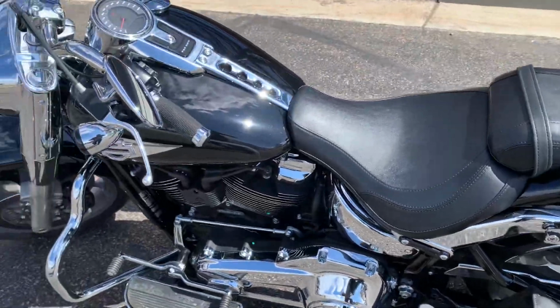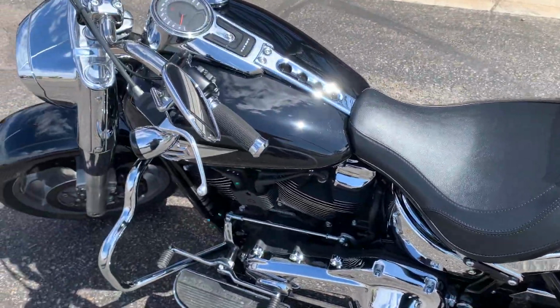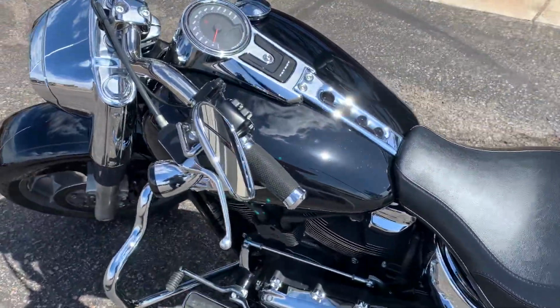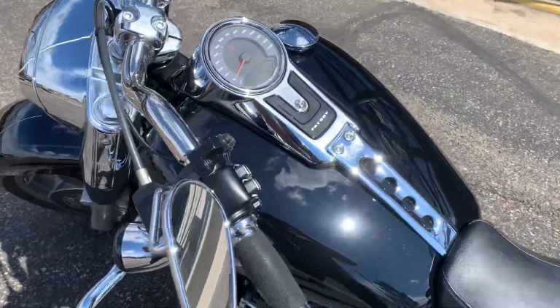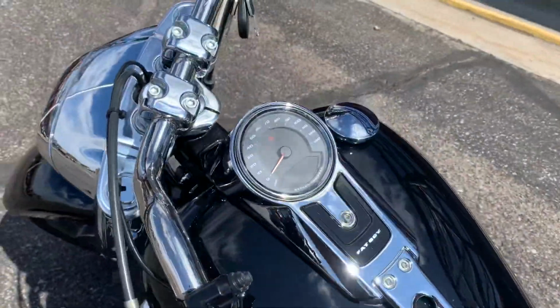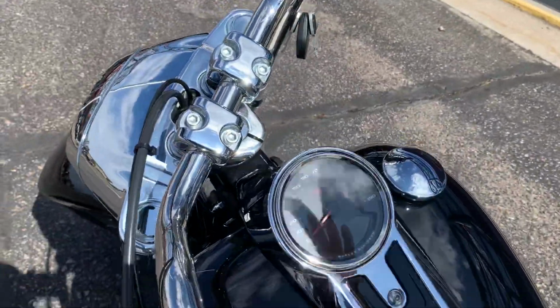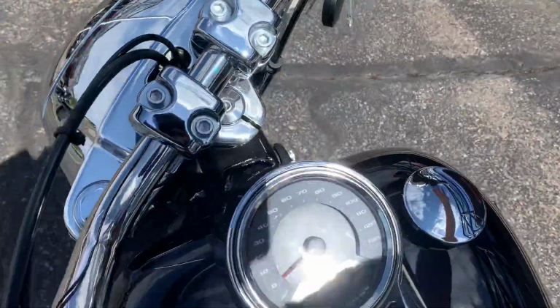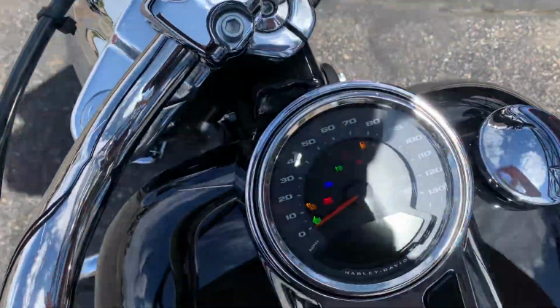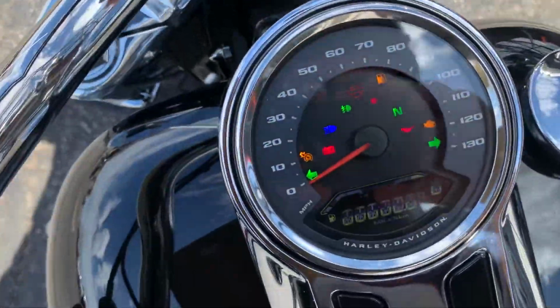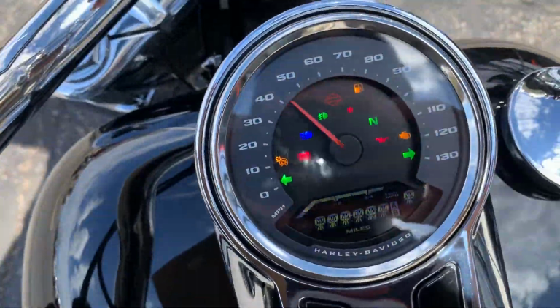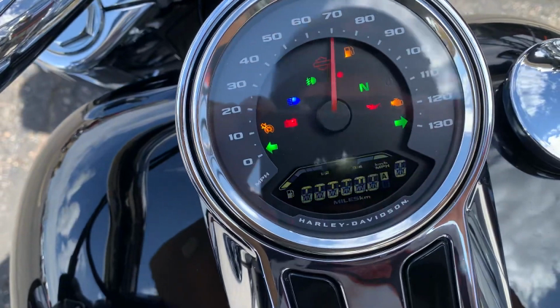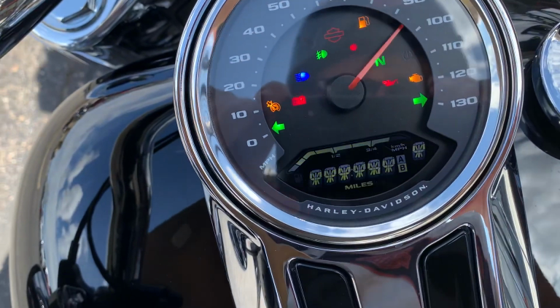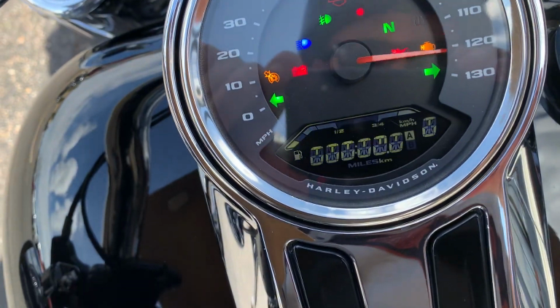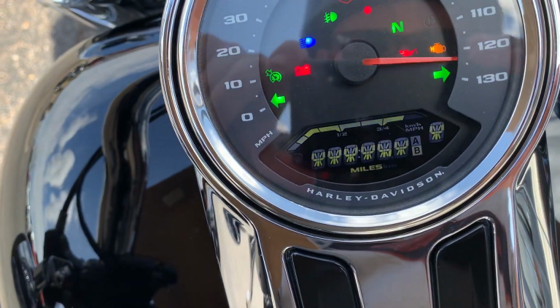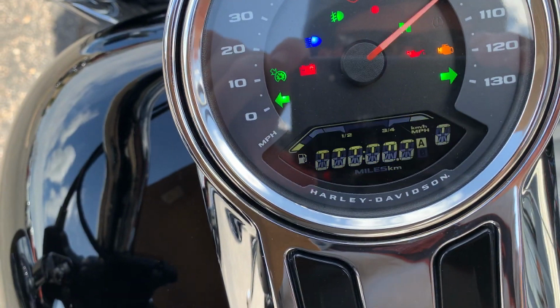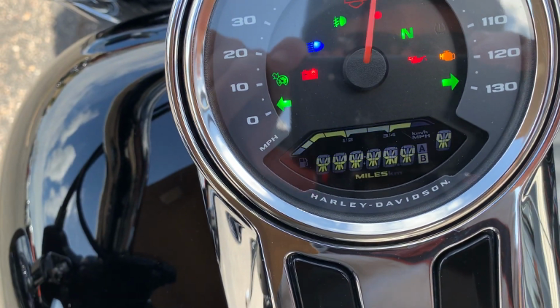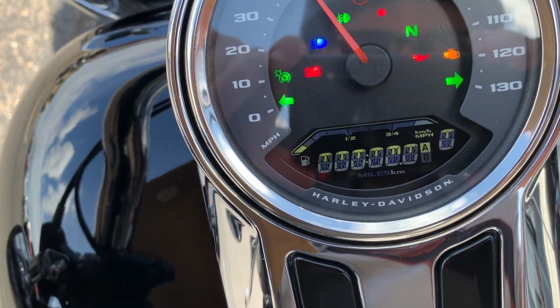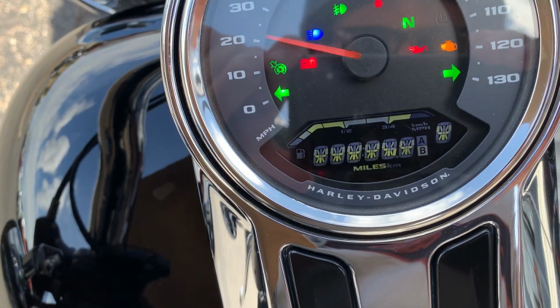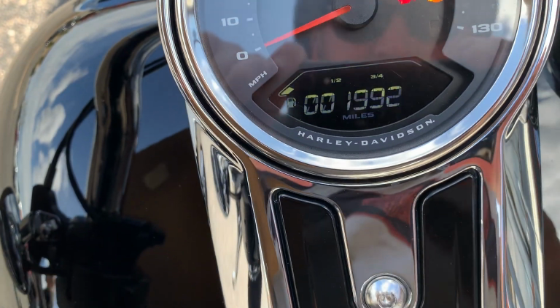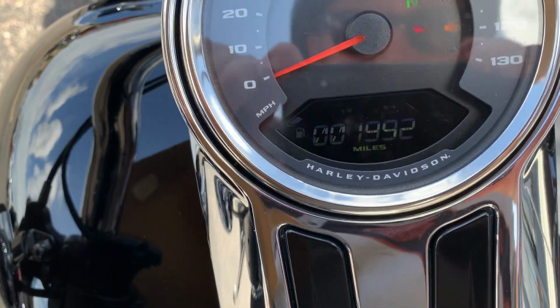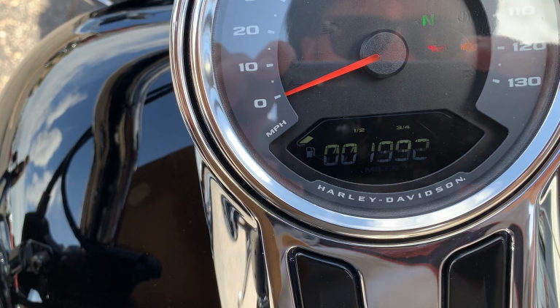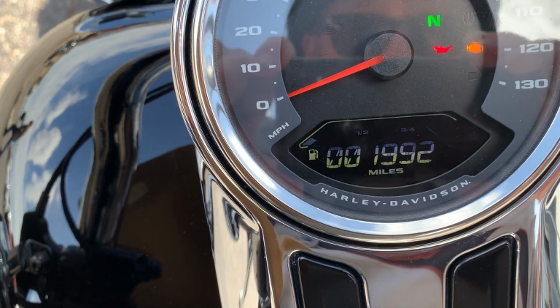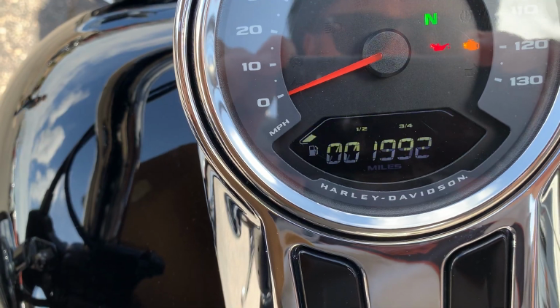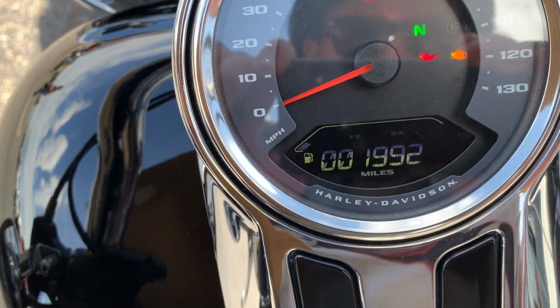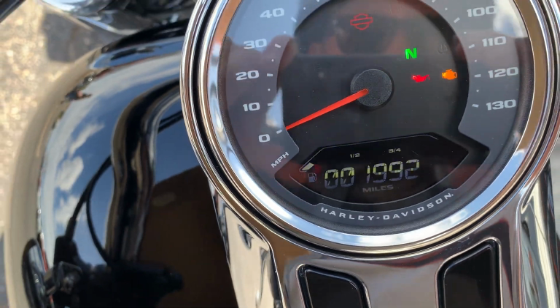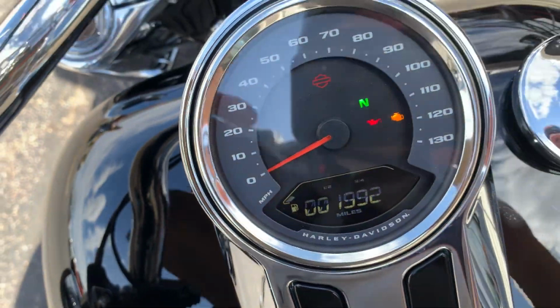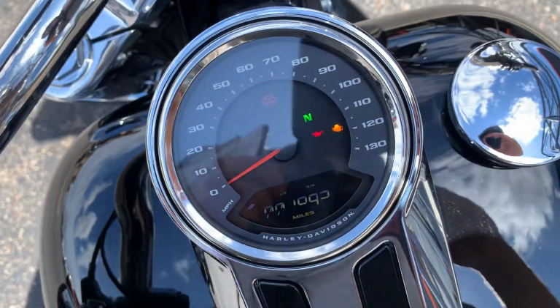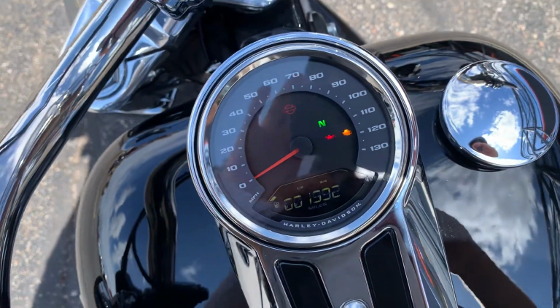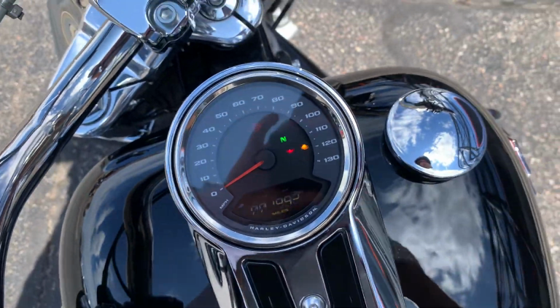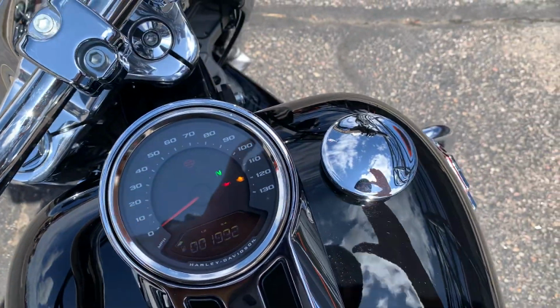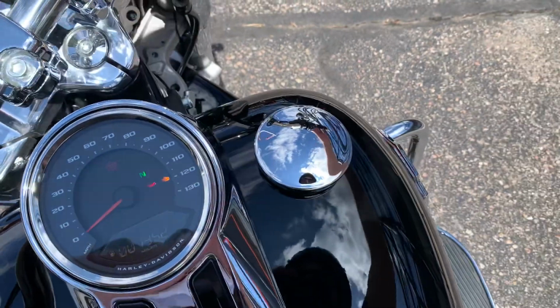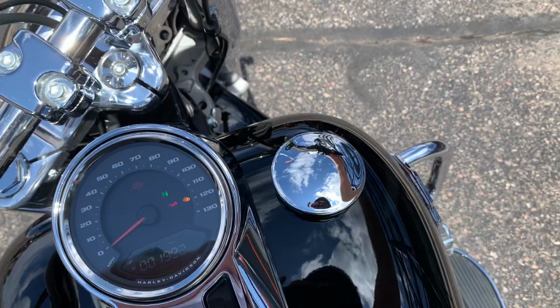Let's see the mileage. Mileage is one nine nine two — less than two thousand miles on this bad boy. Let's fire it up.